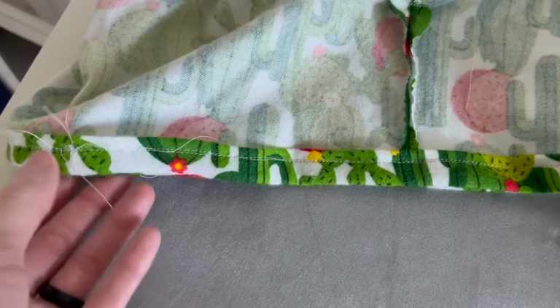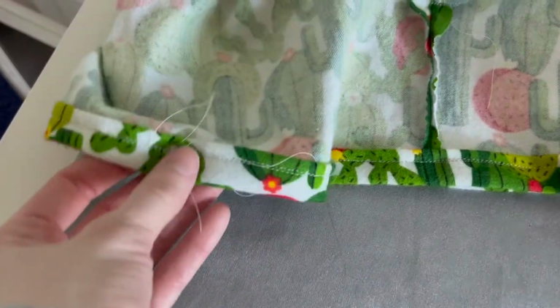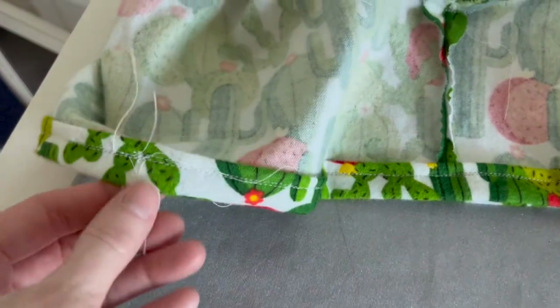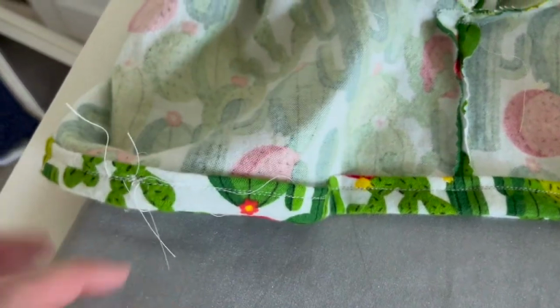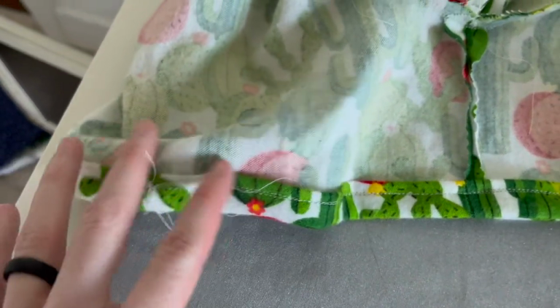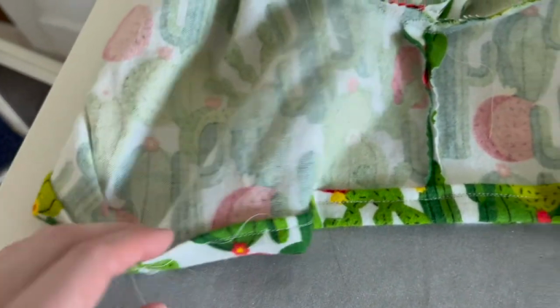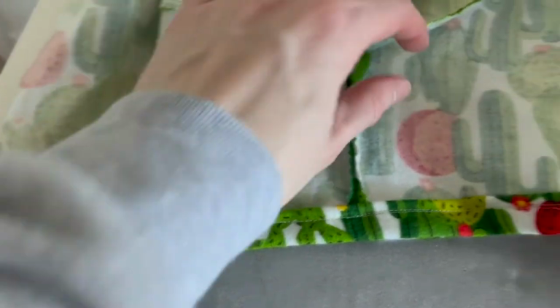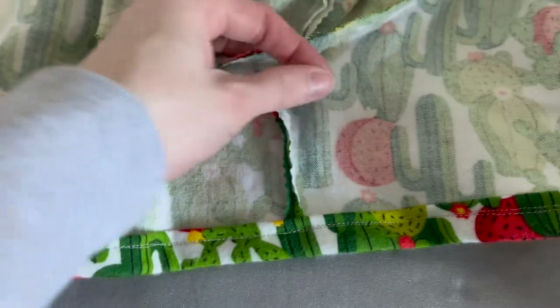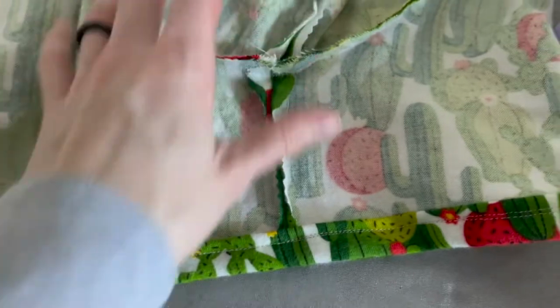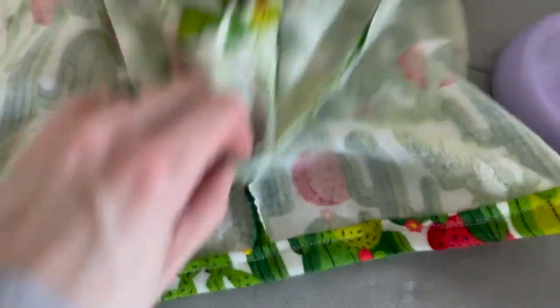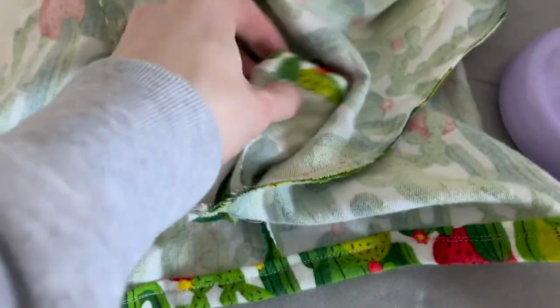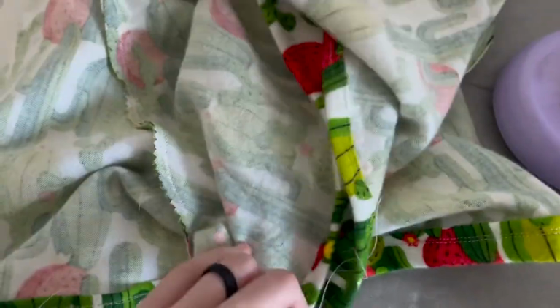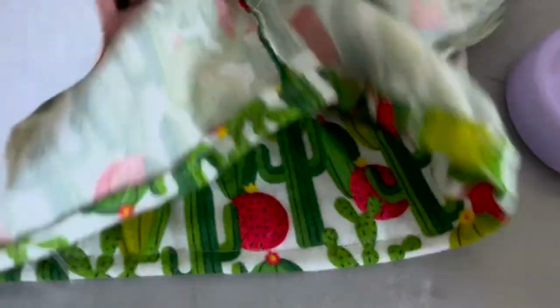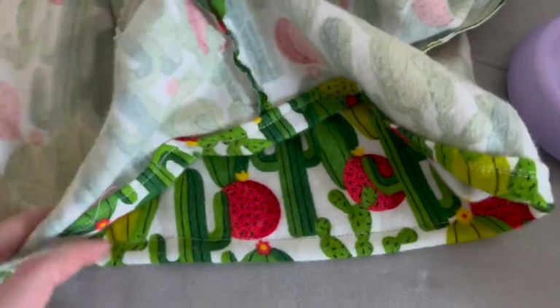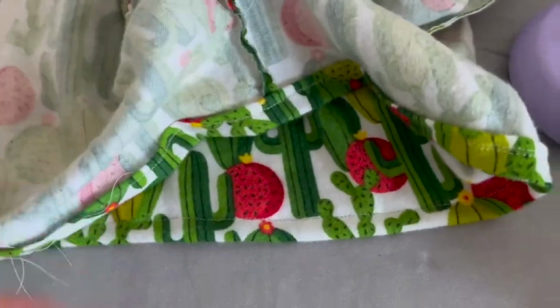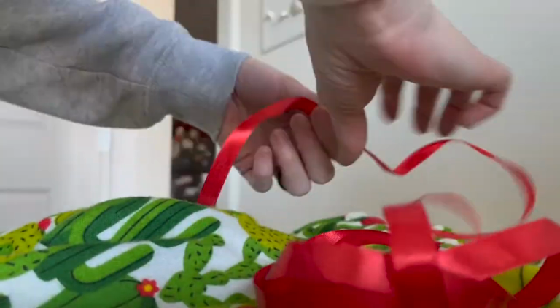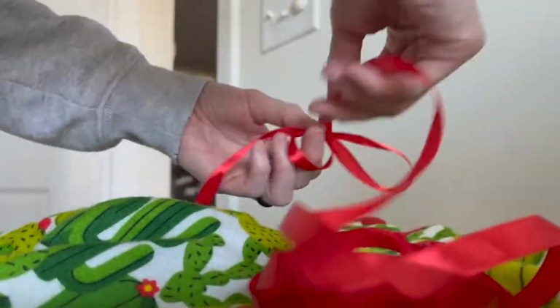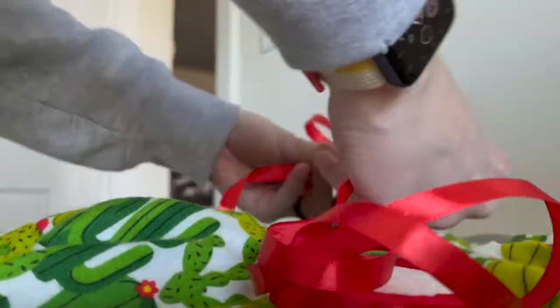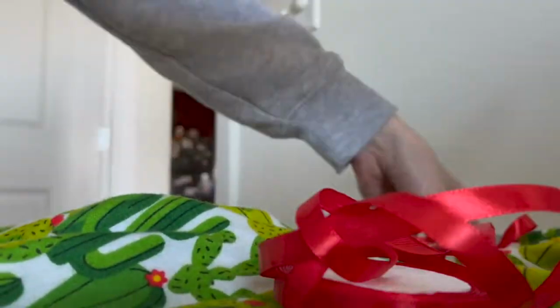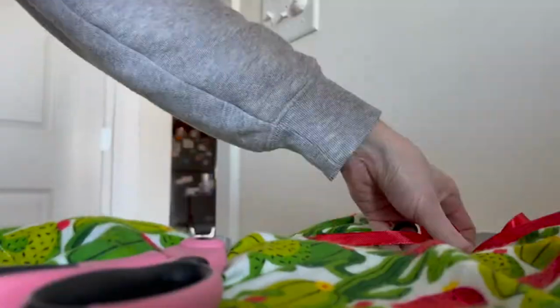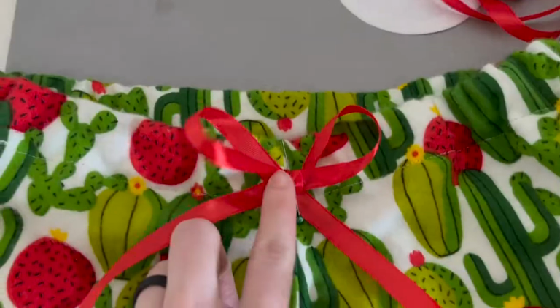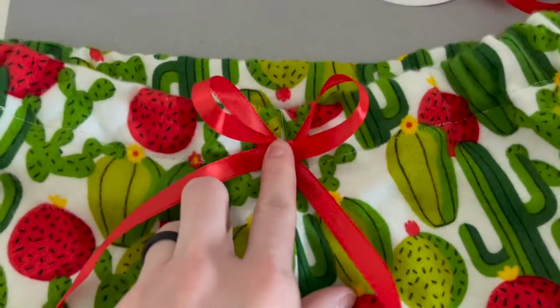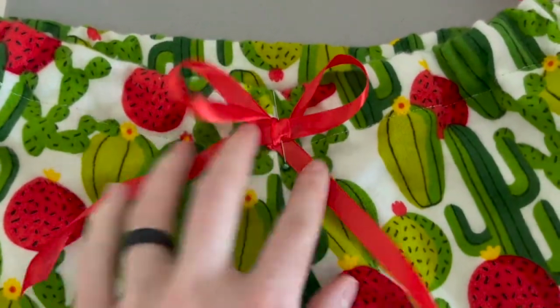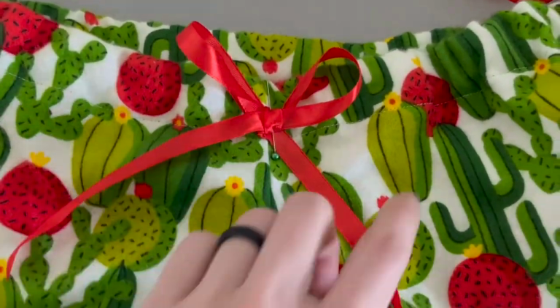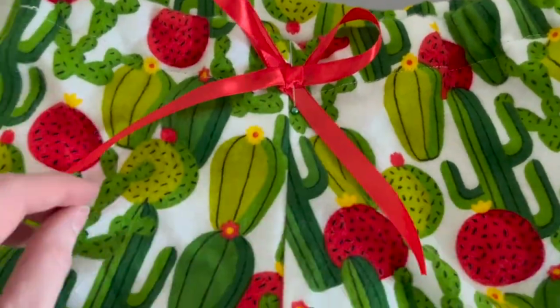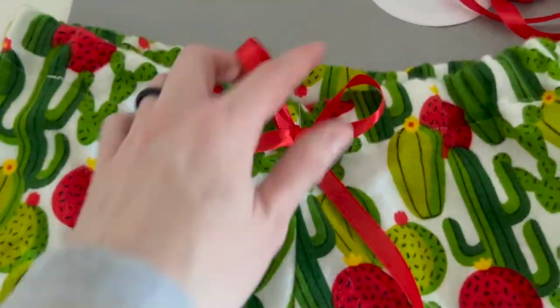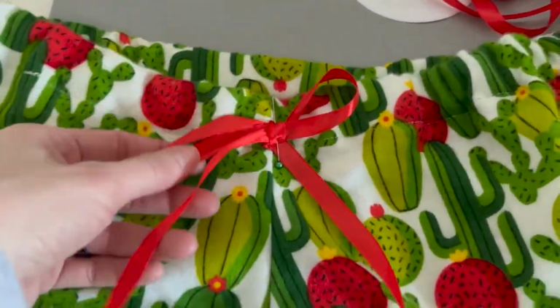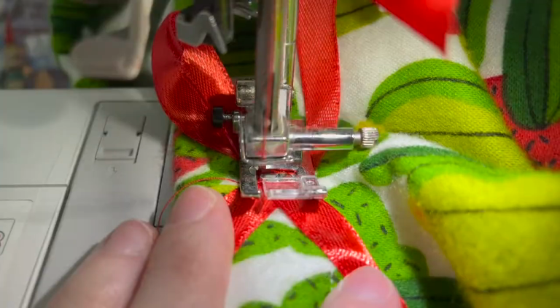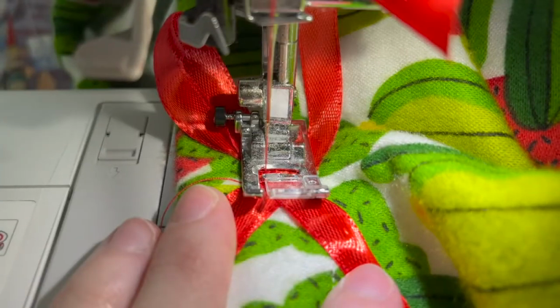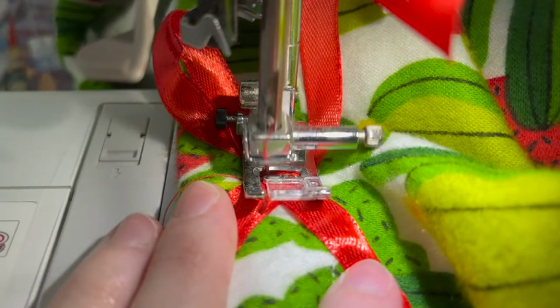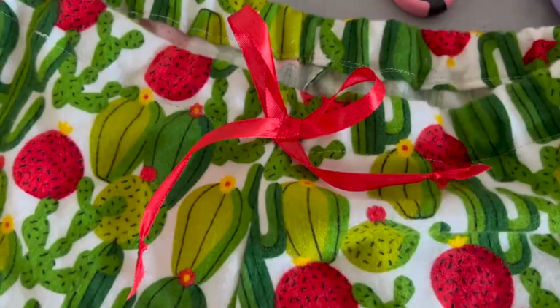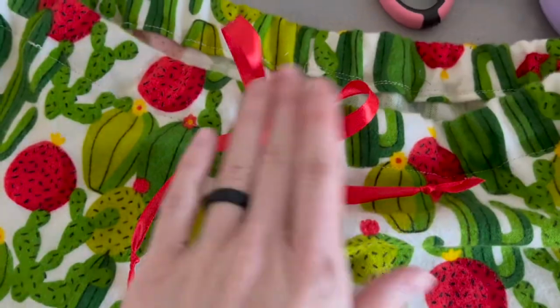Now that the hem is done for both shorts, I just need to trim up some of the extra threads. The final step I decided to do was add a really fun little red ribbon onto the waistband portion, and I just sewed this on so it would be complete as a cute little touch.